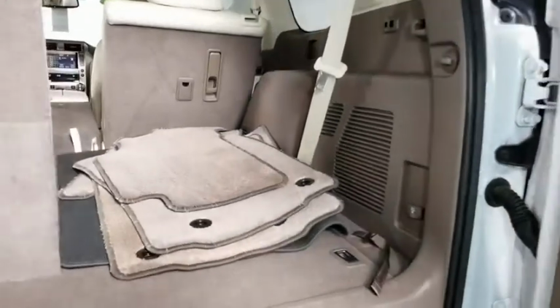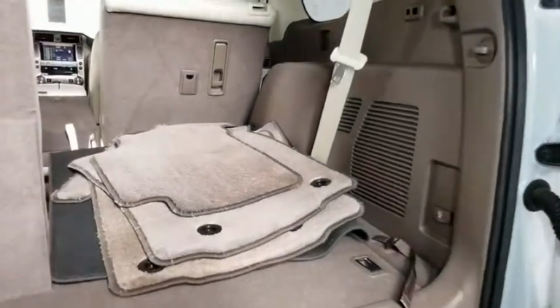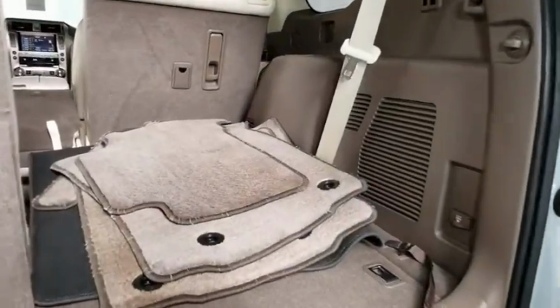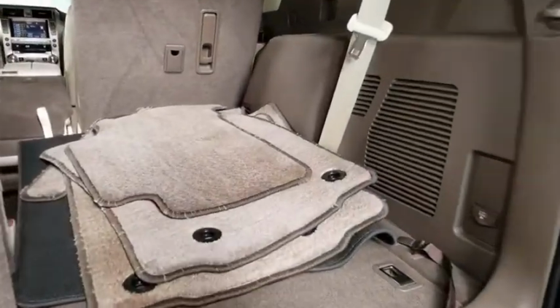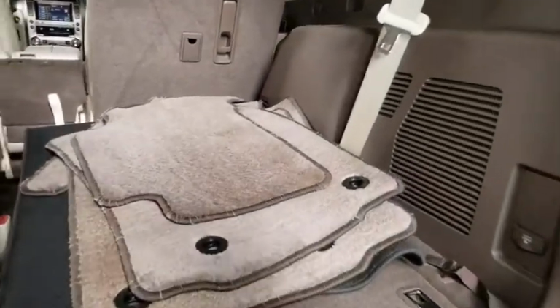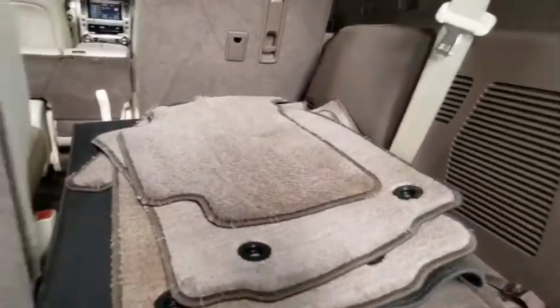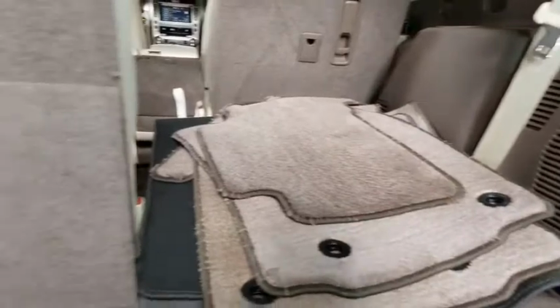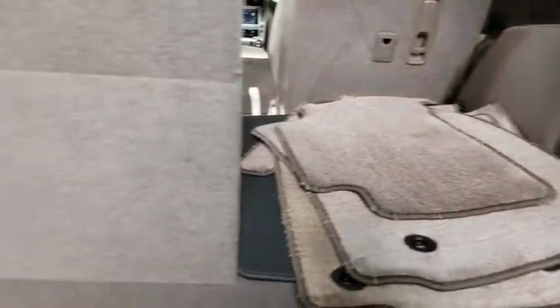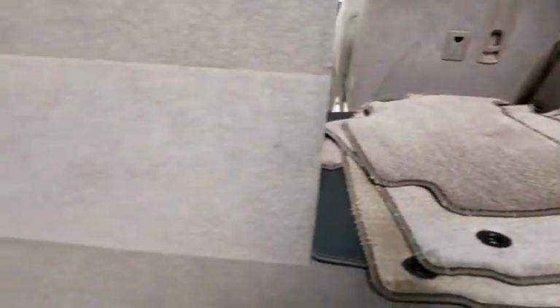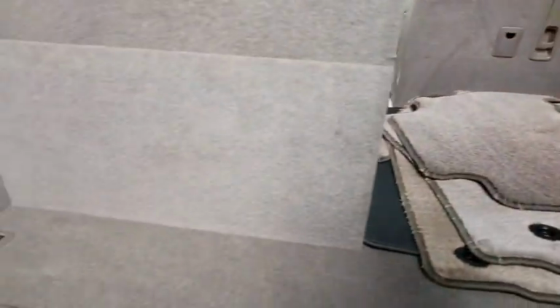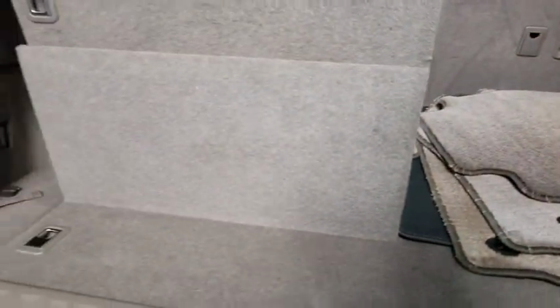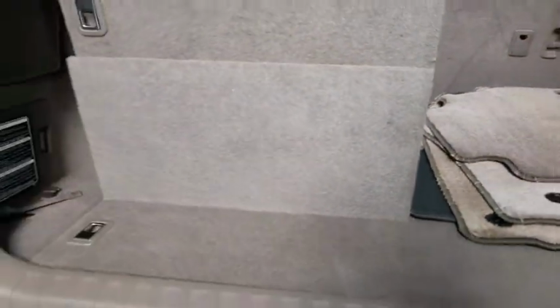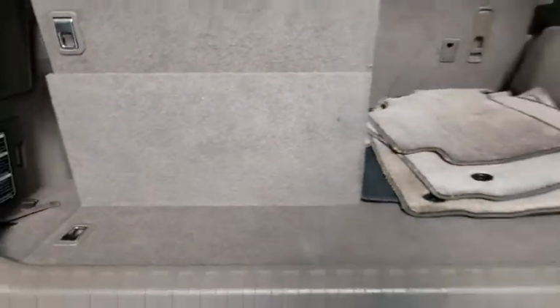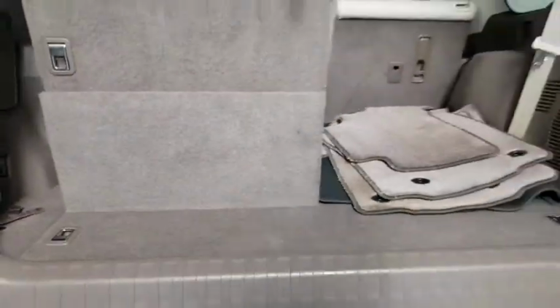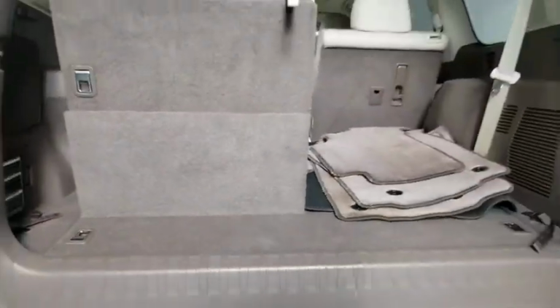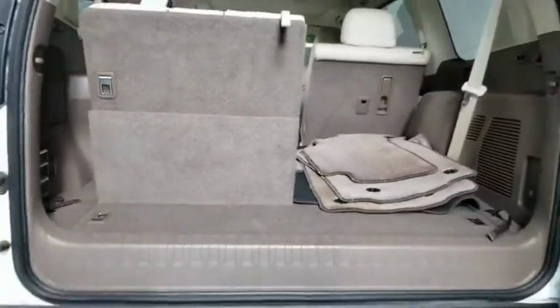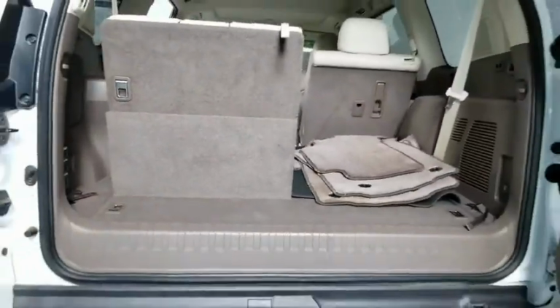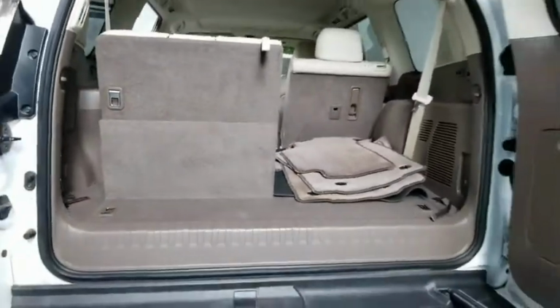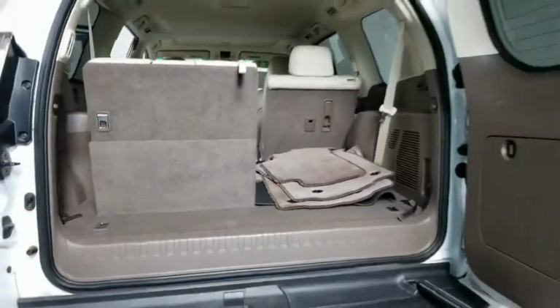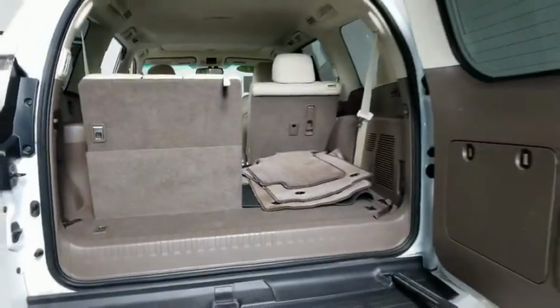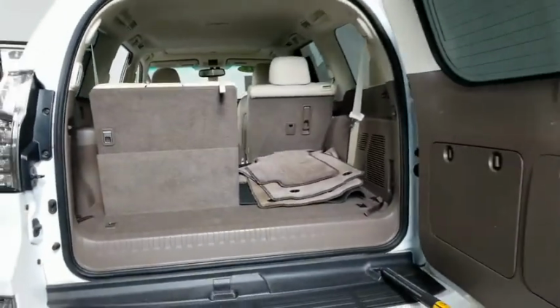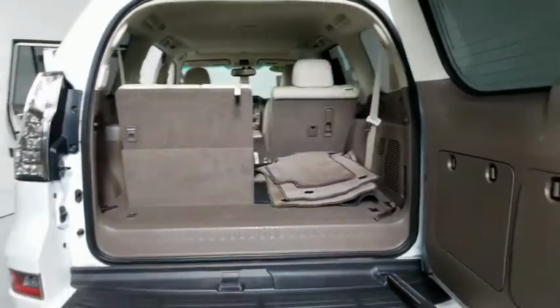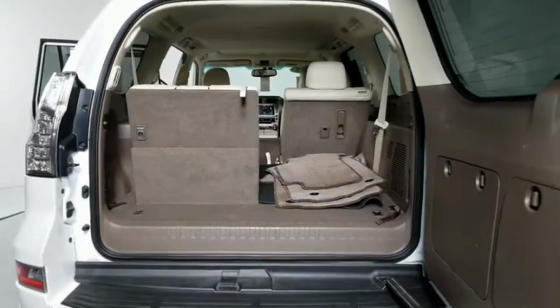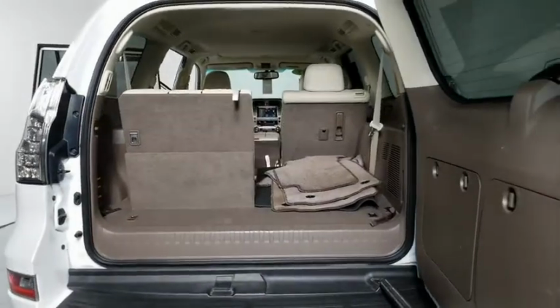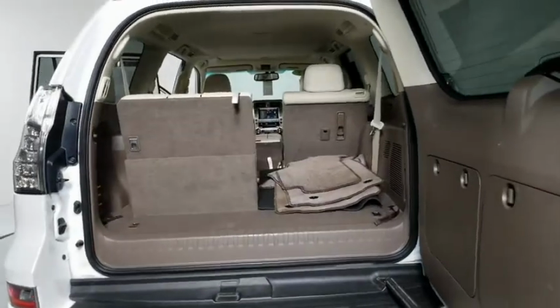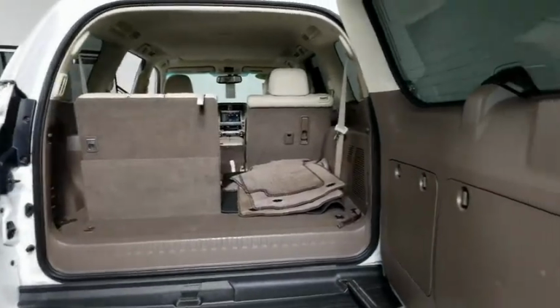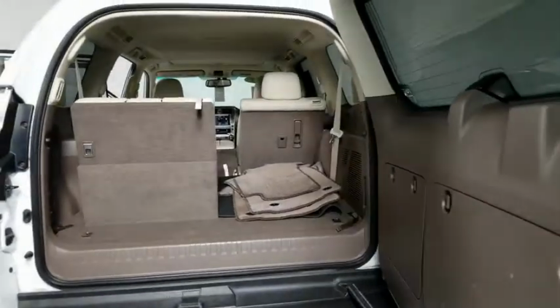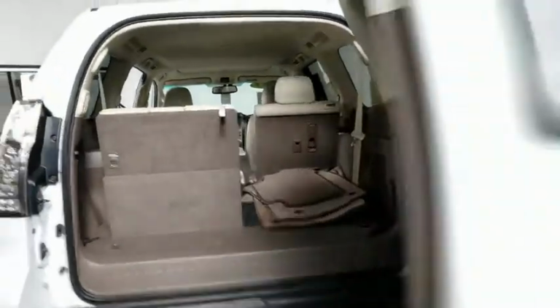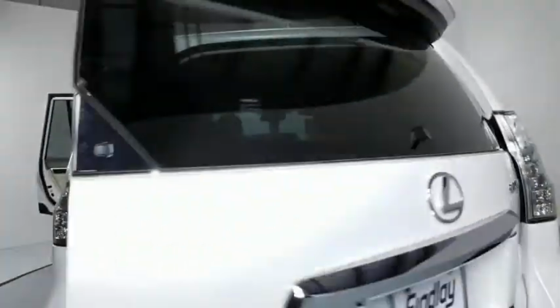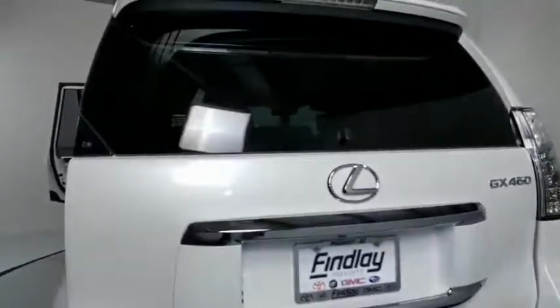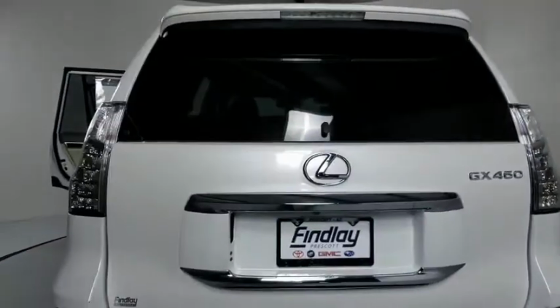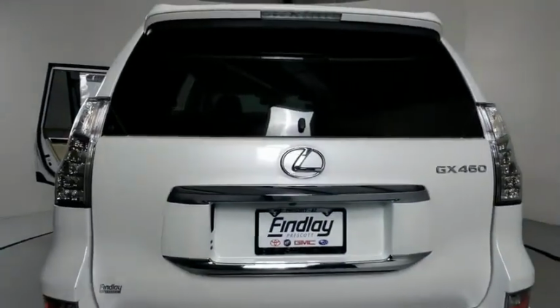Power passenger seat, navigation system, traction control, dual airbags, leather-wrapped steering wheel, power steering, four-wheel disc brakes, active suspension system.